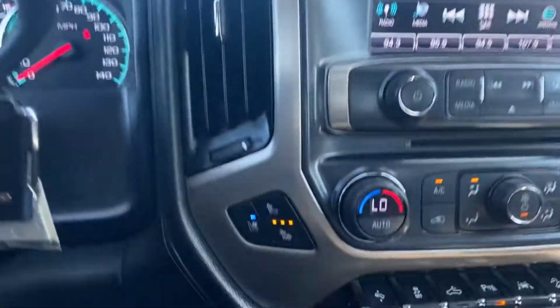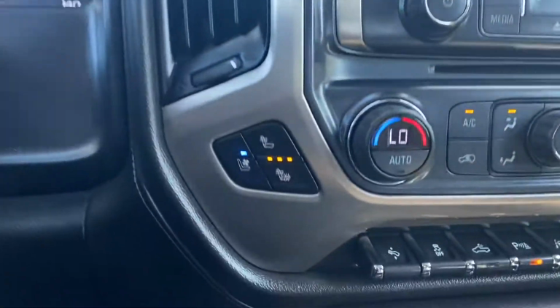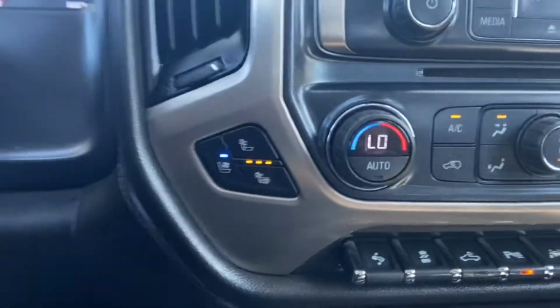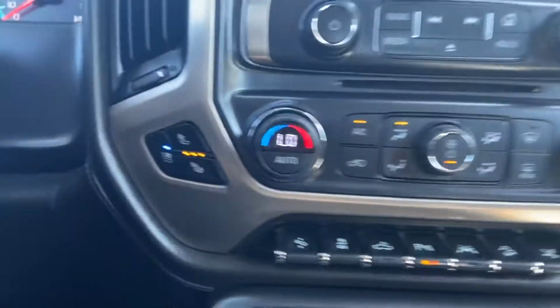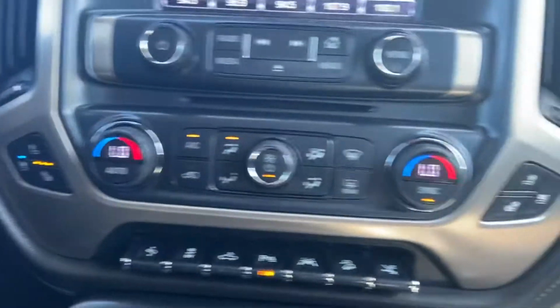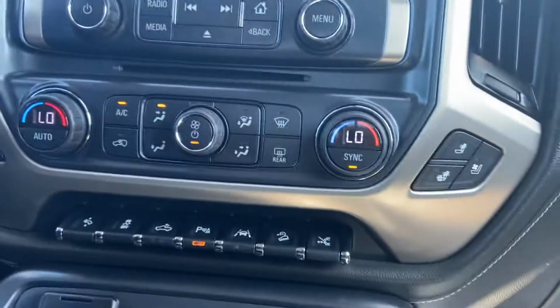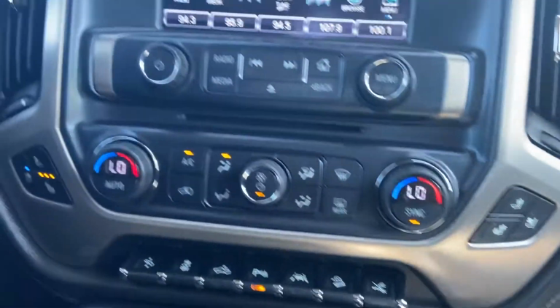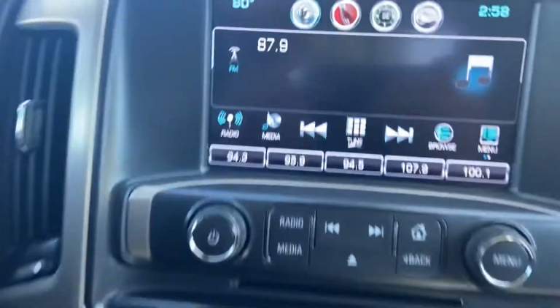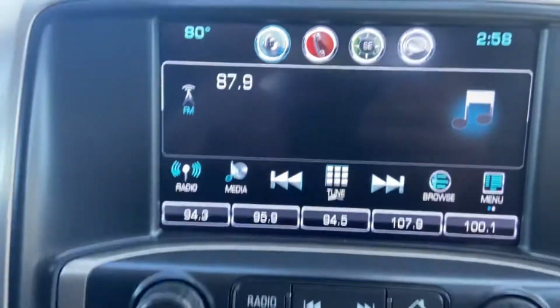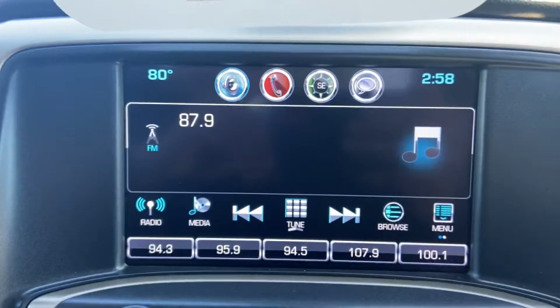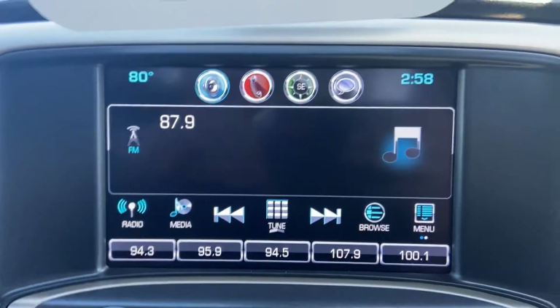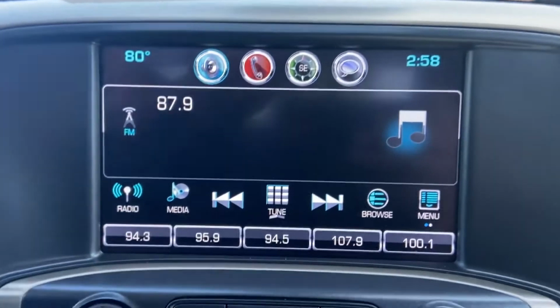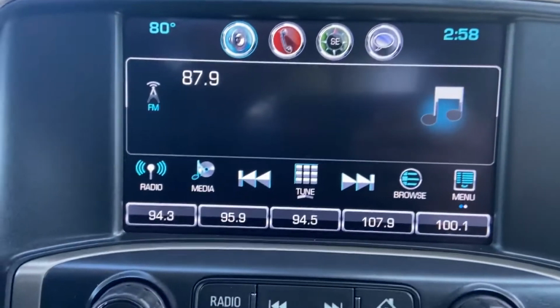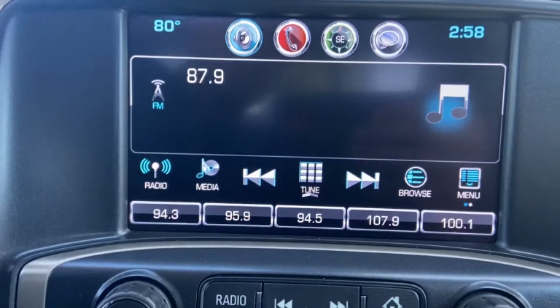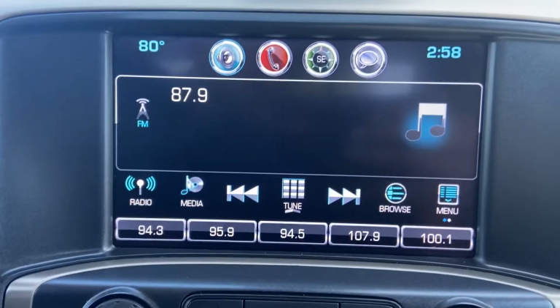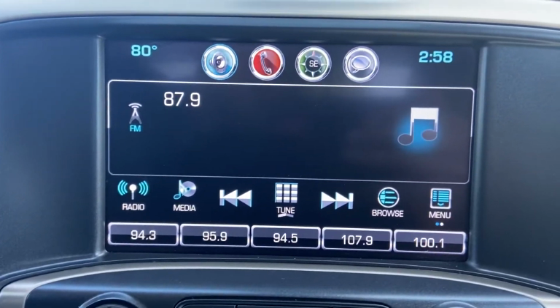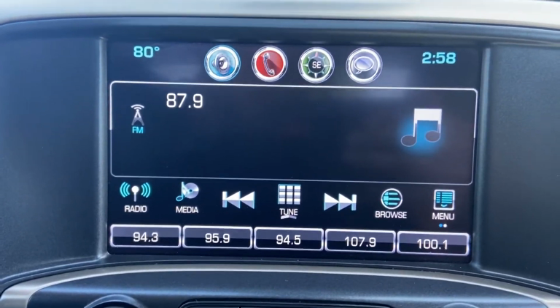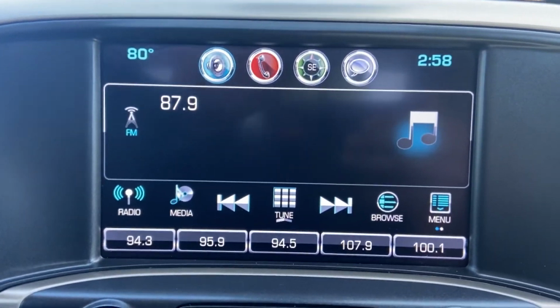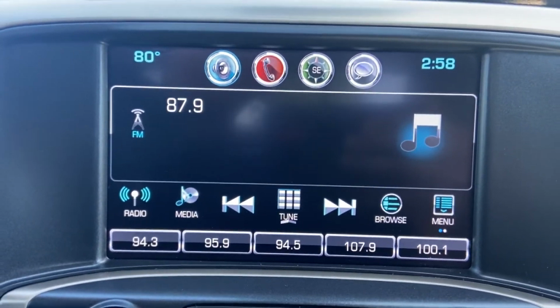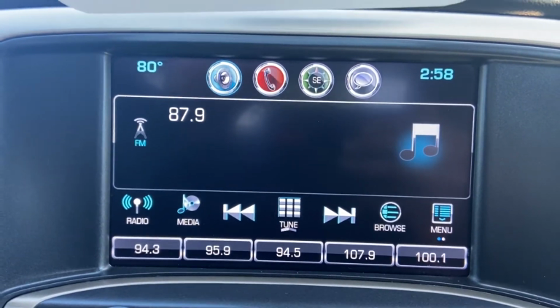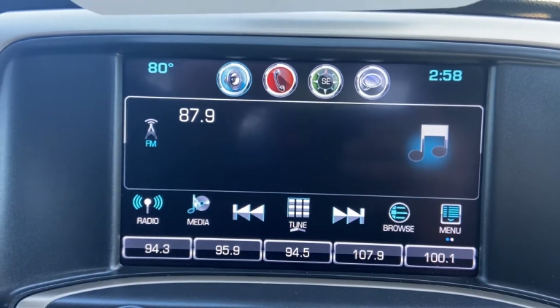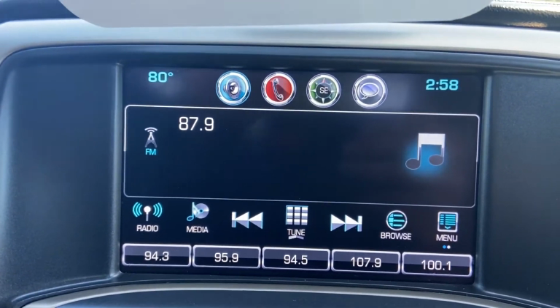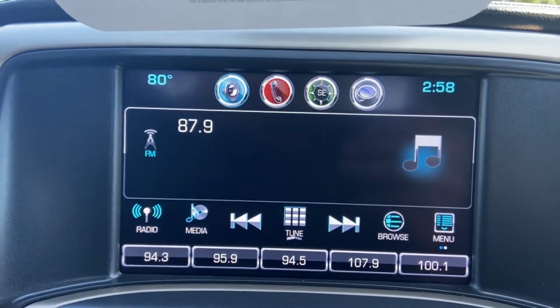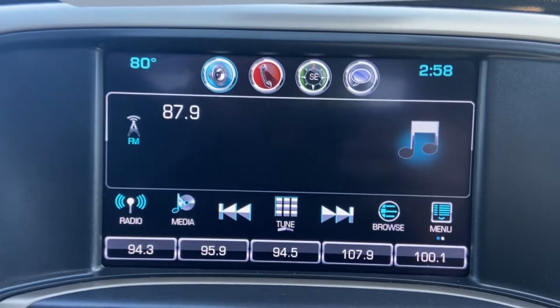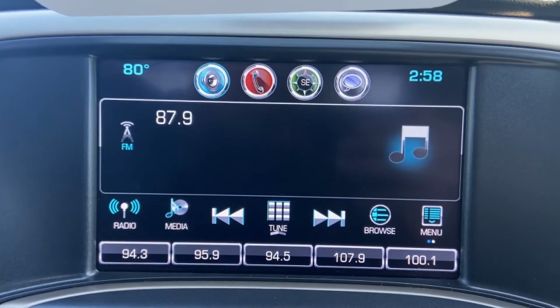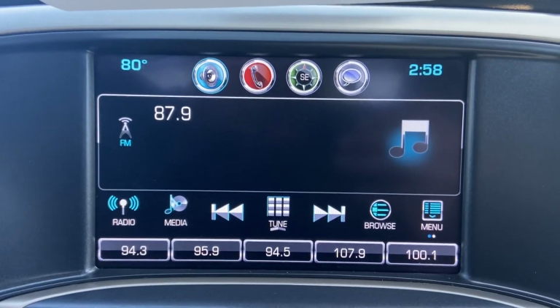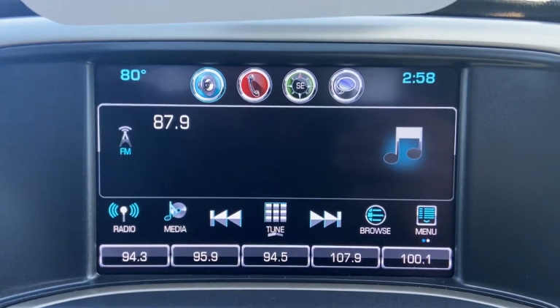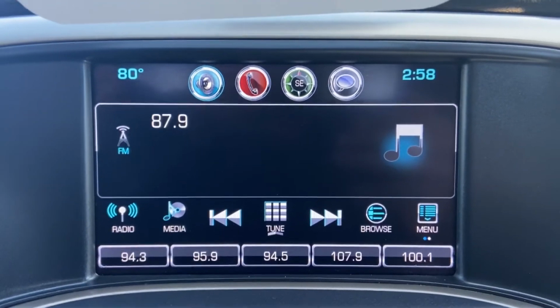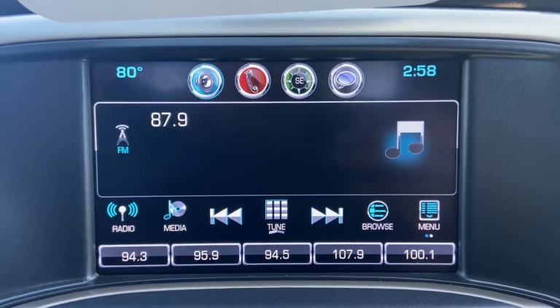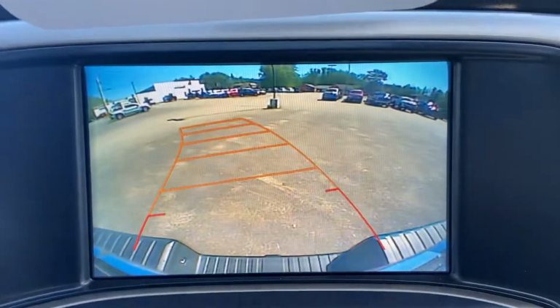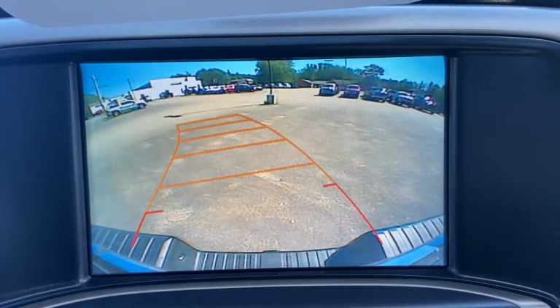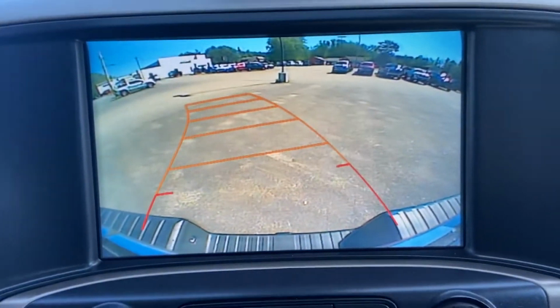You have heated and air-conditioned front seats in this truck. The infotainment system features AM/FM radio, Sirius XM, Bluetooth phone connection, navigation capability, and your backup camera right in there.